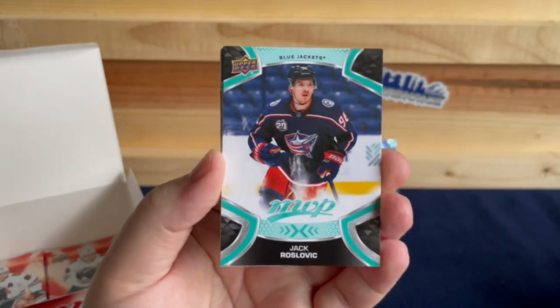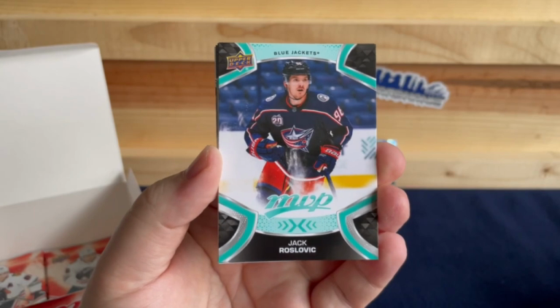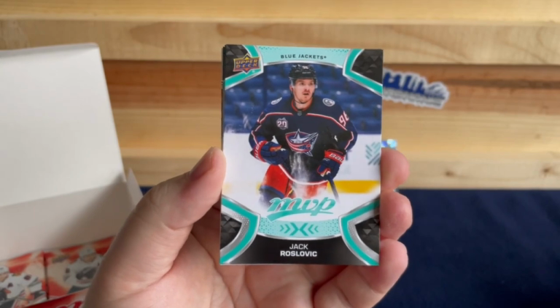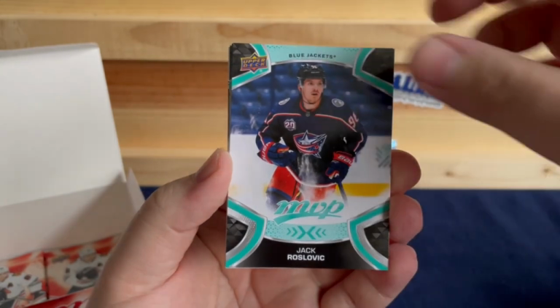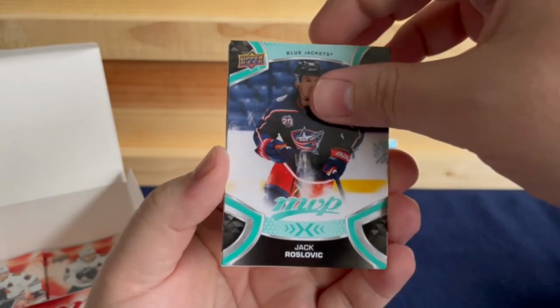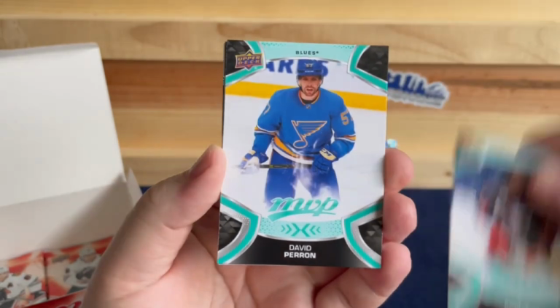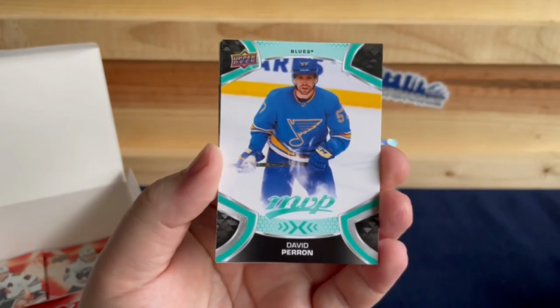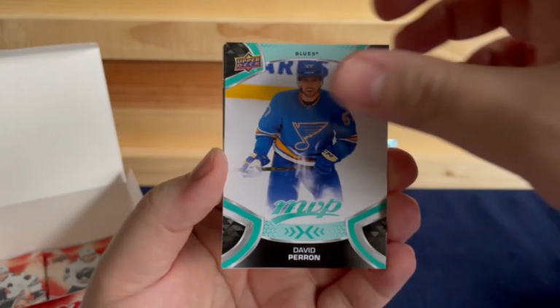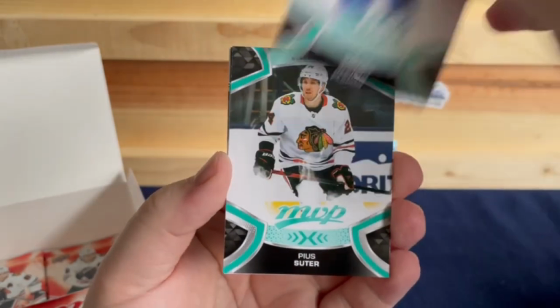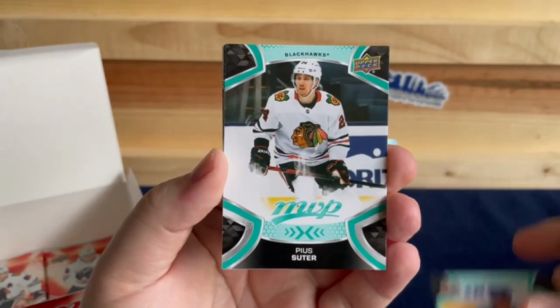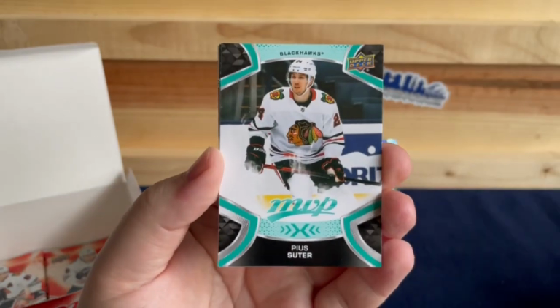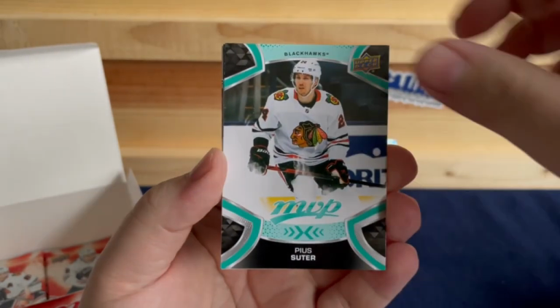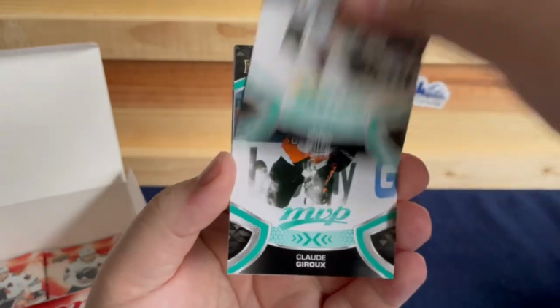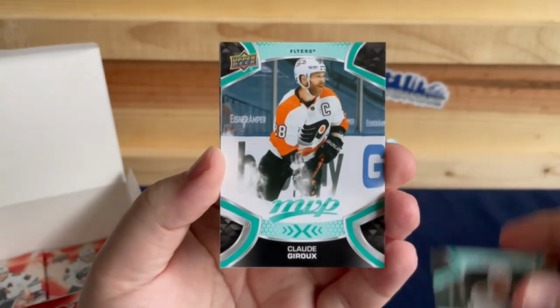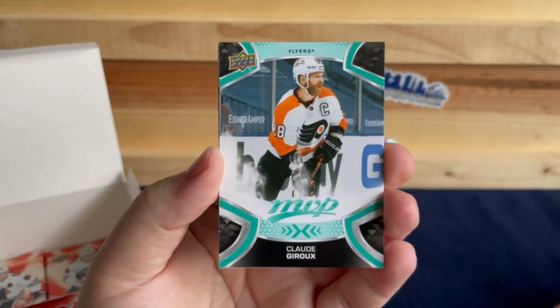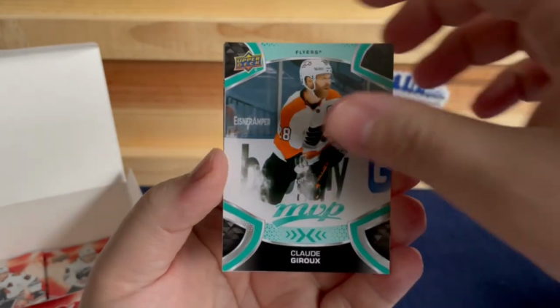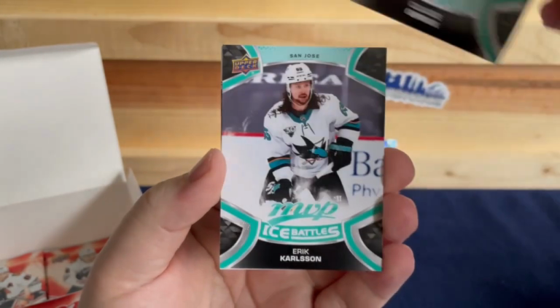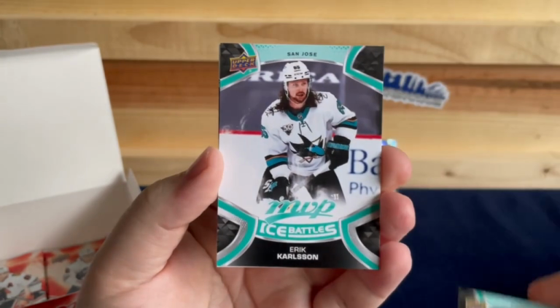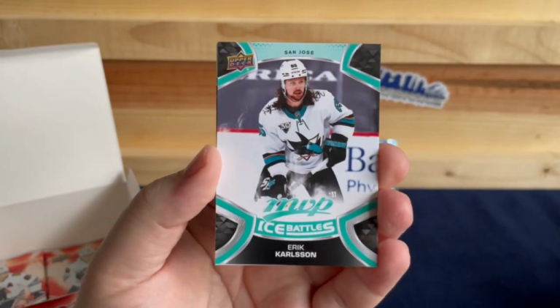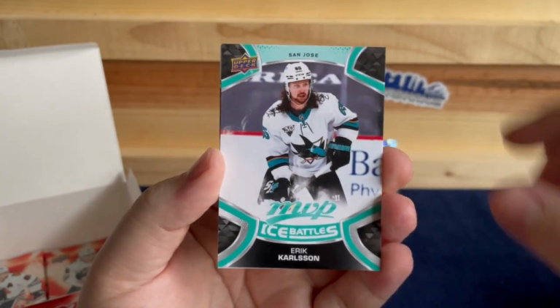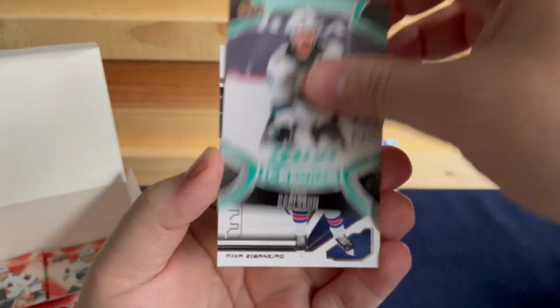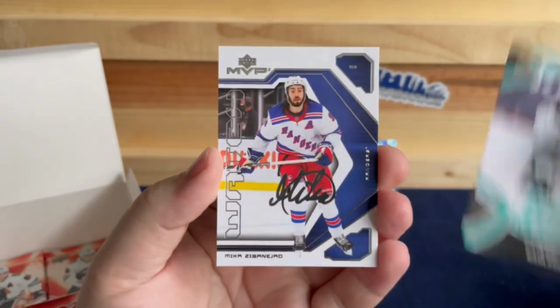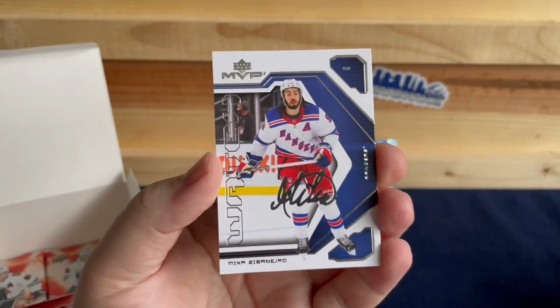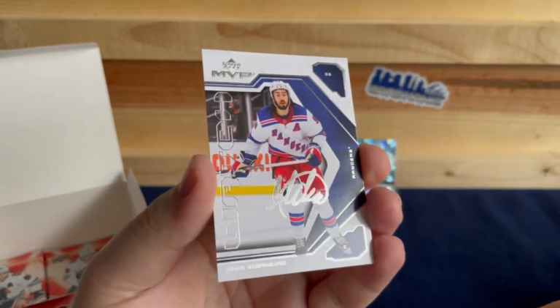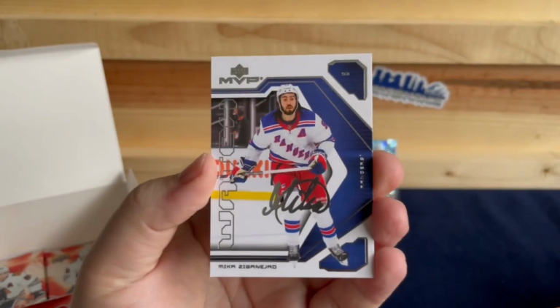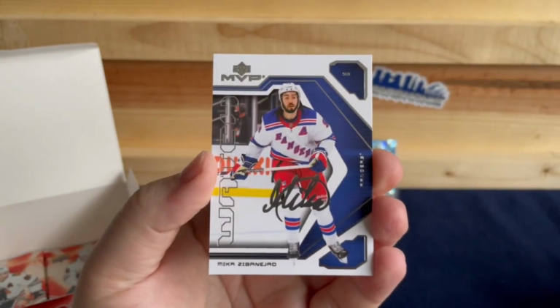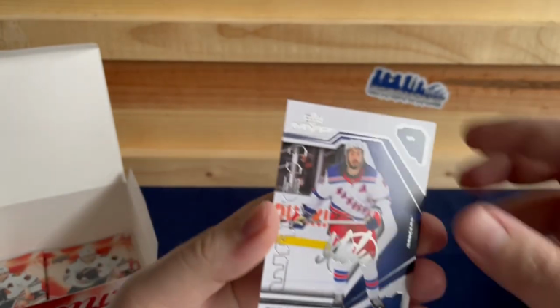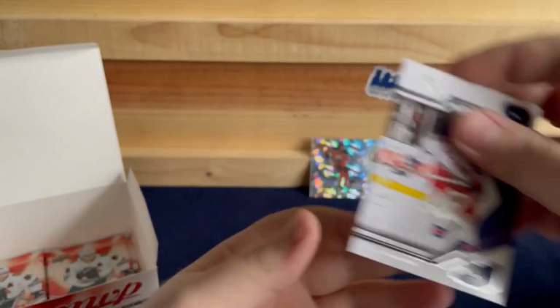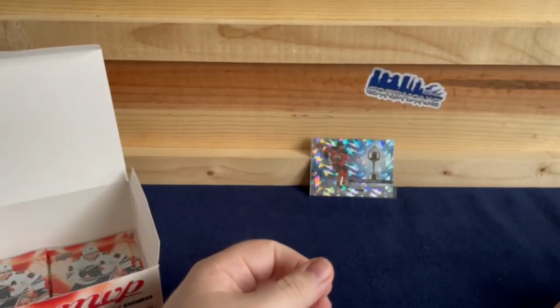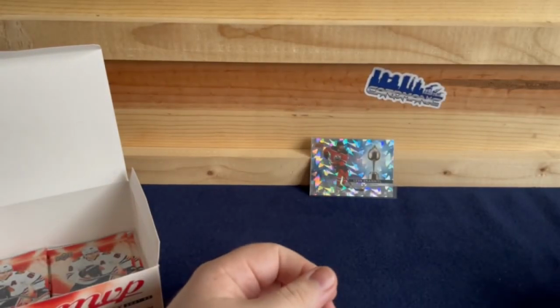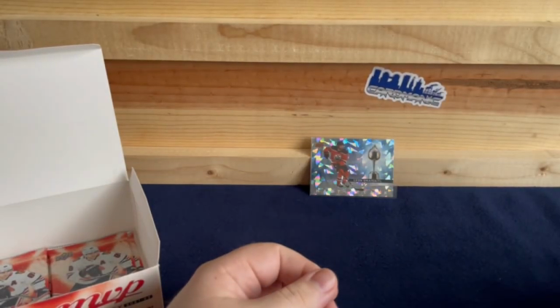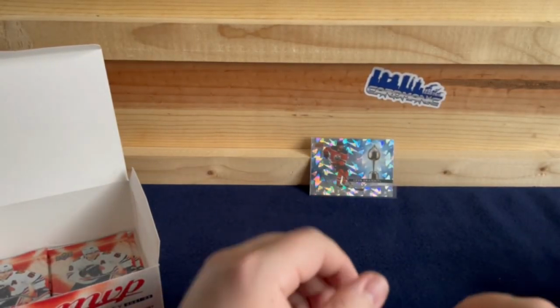Jack Roslovic, David Perron, Pio Suitor, Claude Giroux, Eric Carlson, and a Retro of Mika Zibanejad.